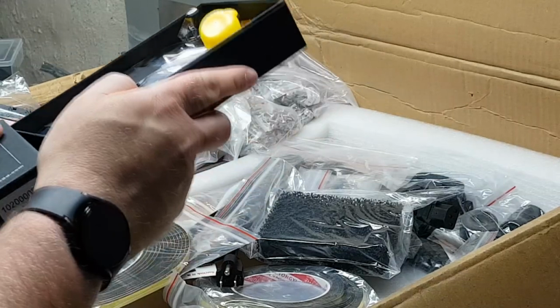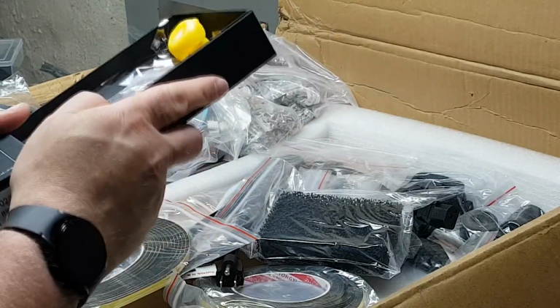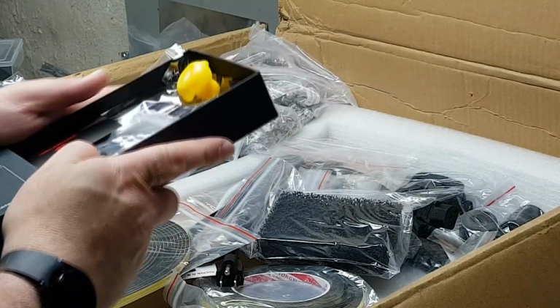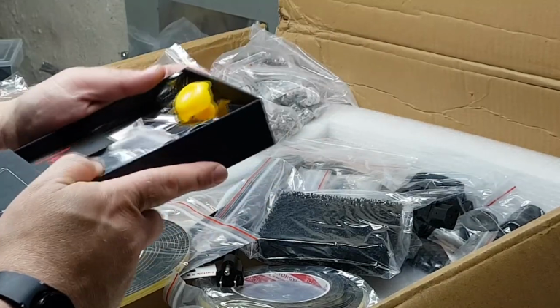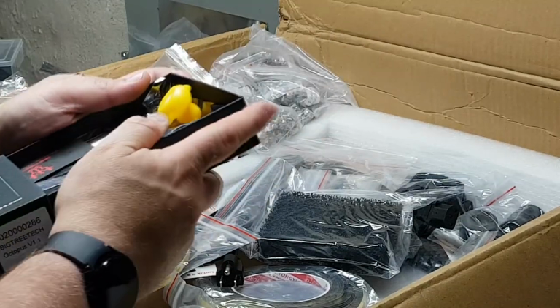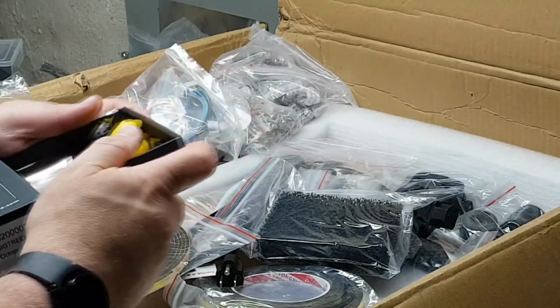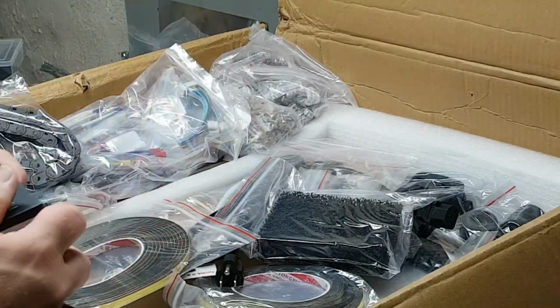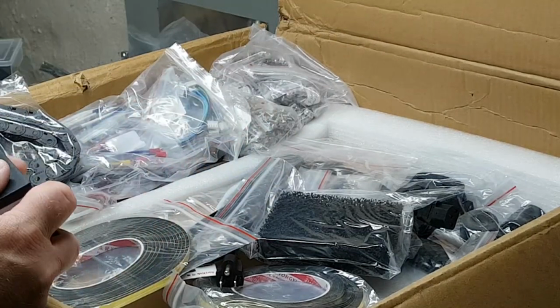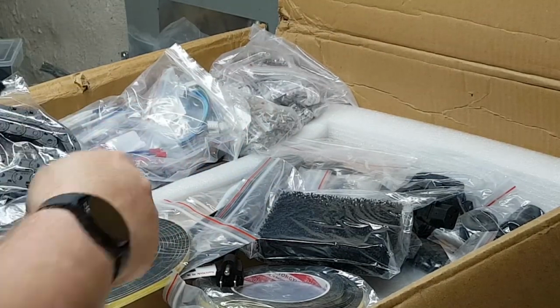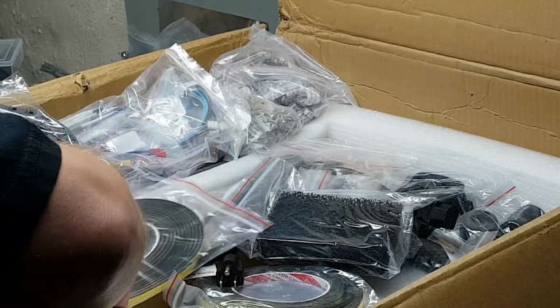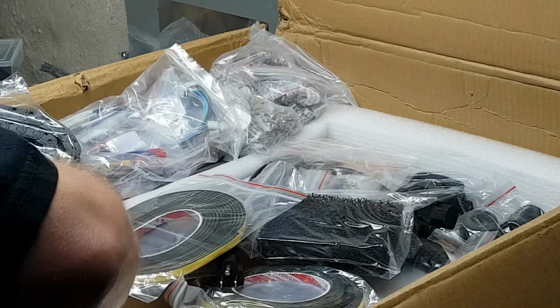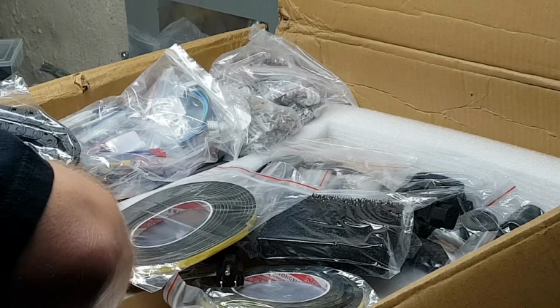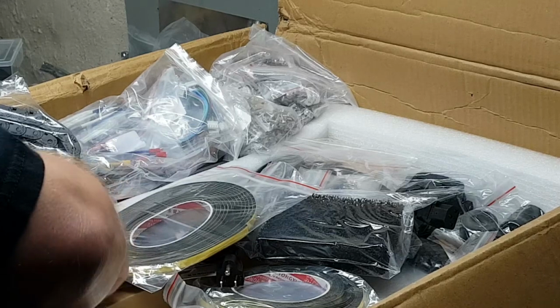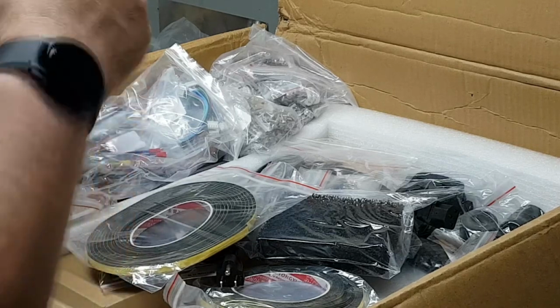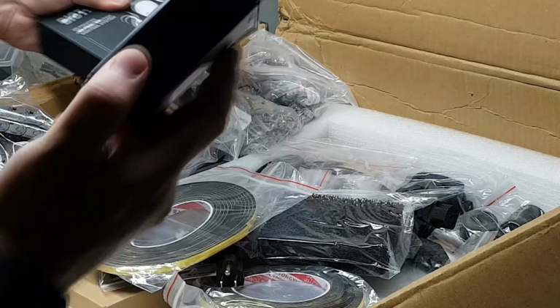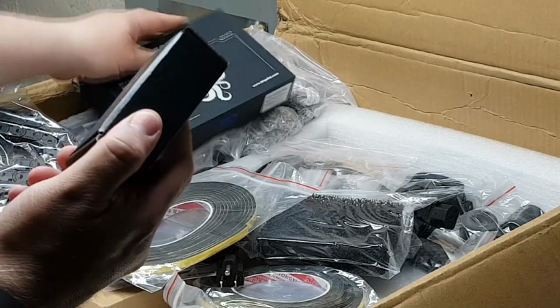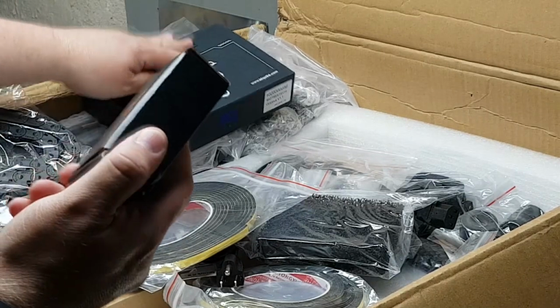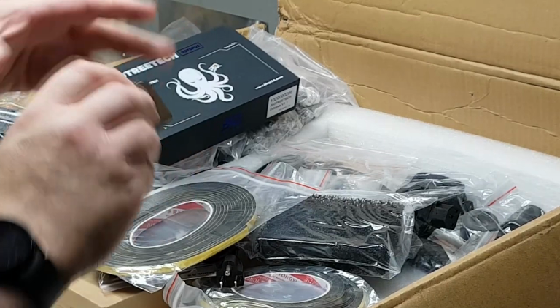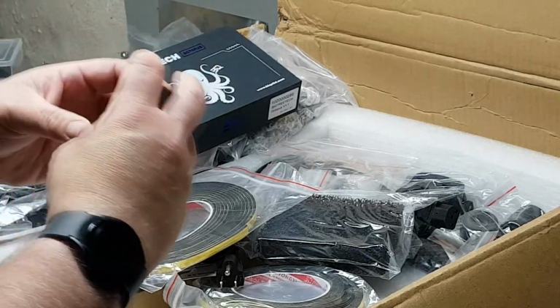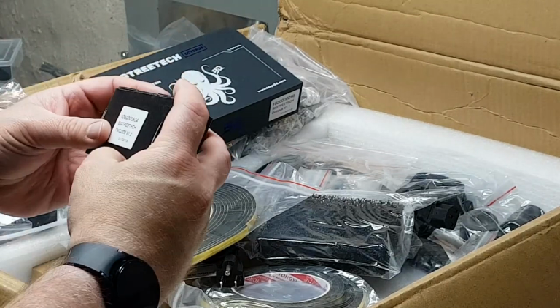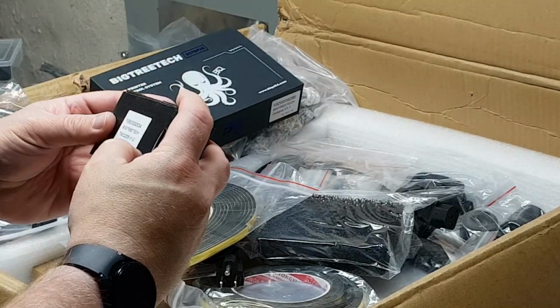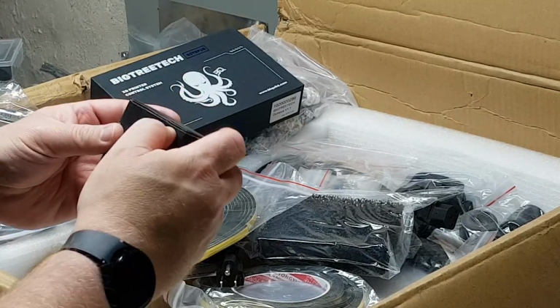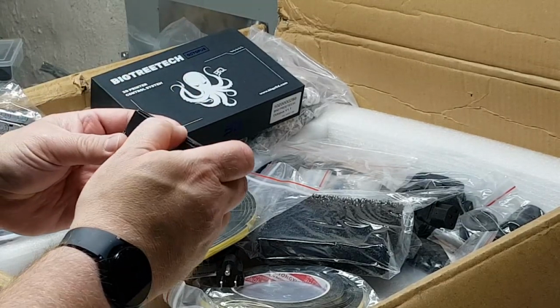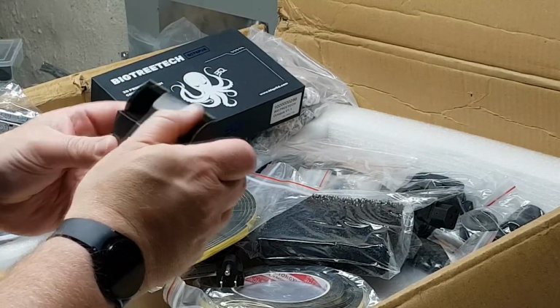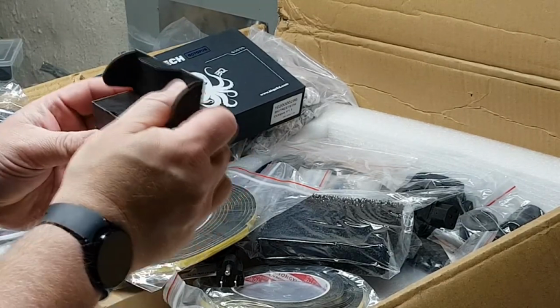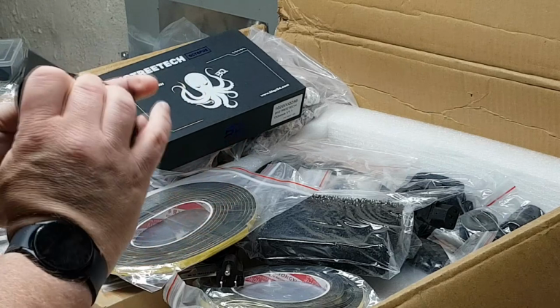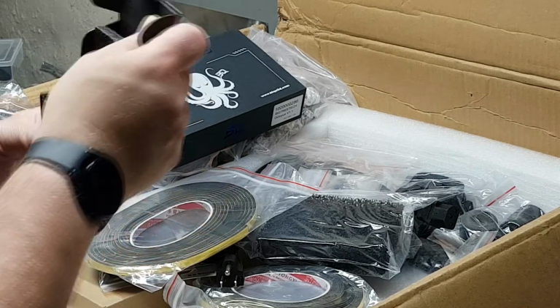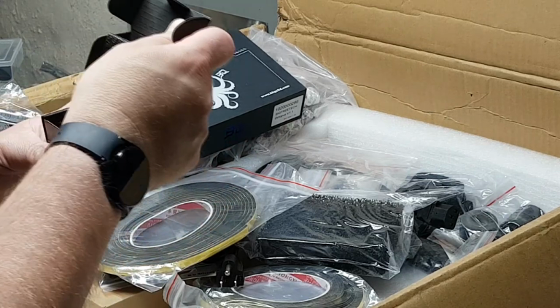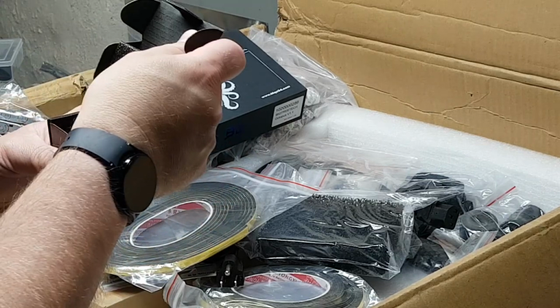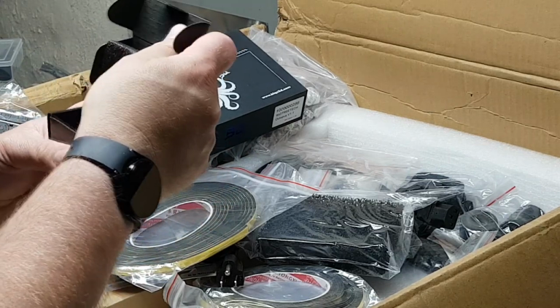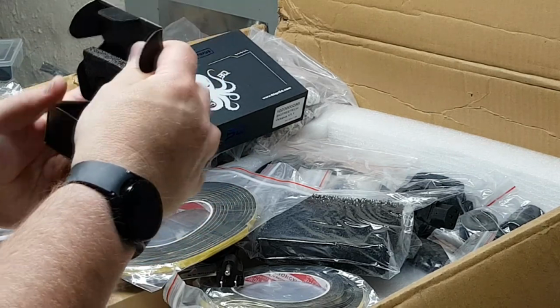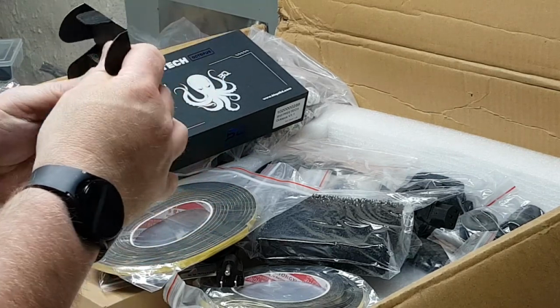The drivers are in another box. I believe these are 2209 drivers — yep, and they're all in this box.